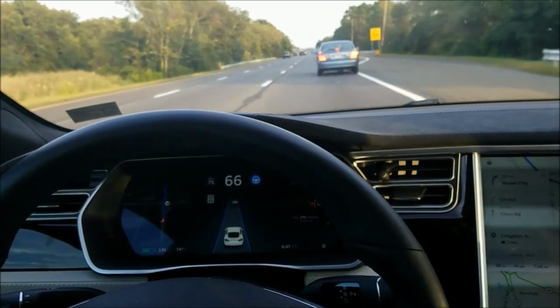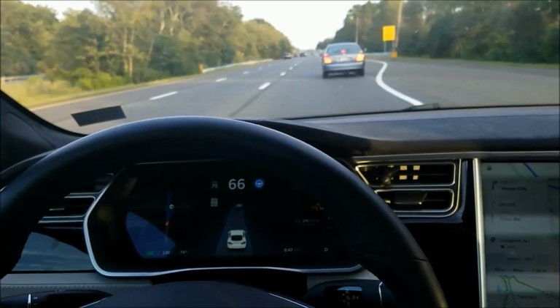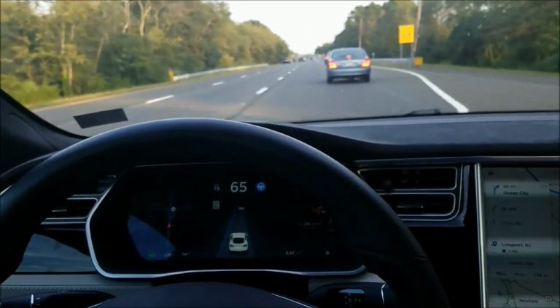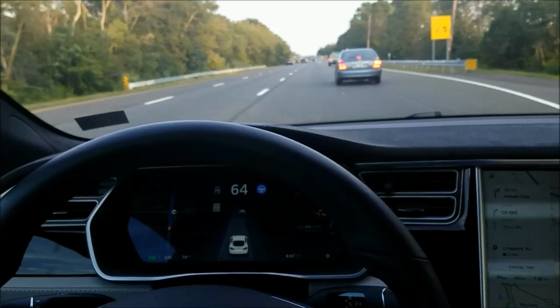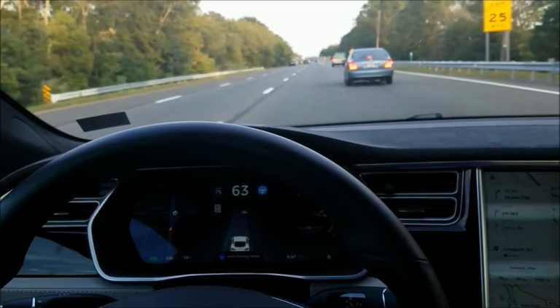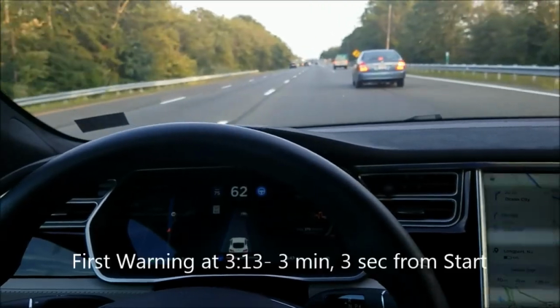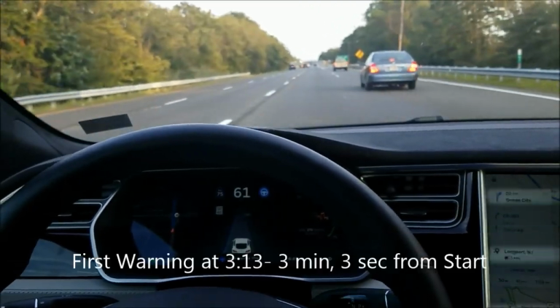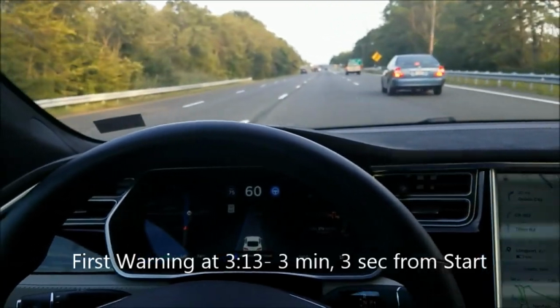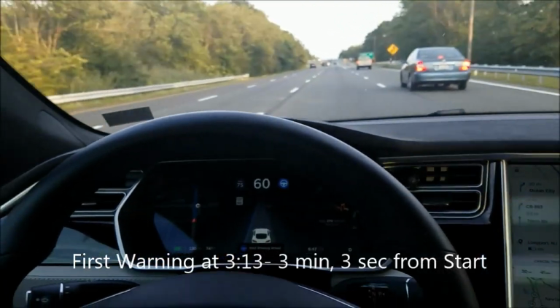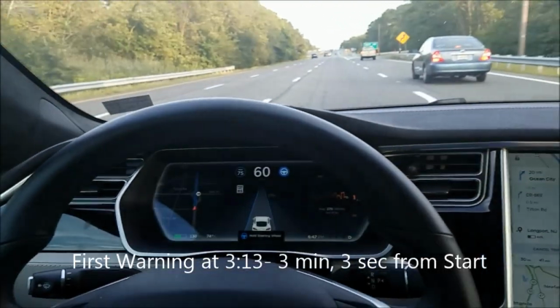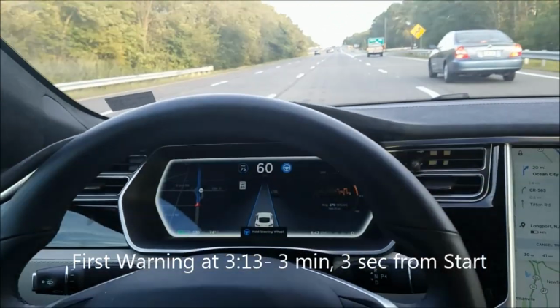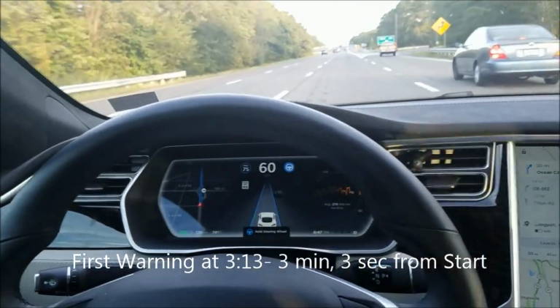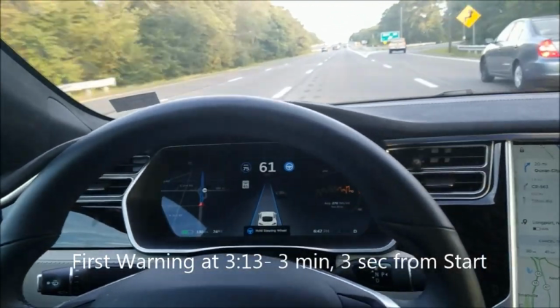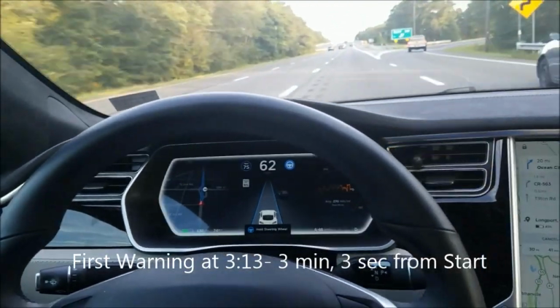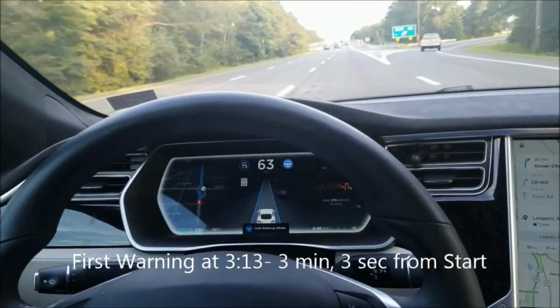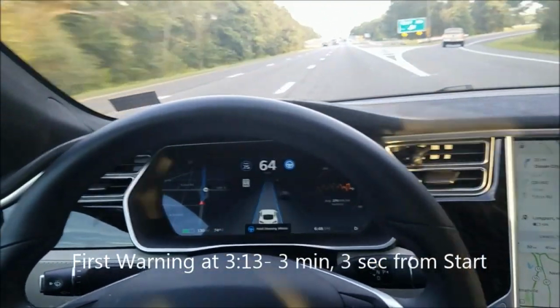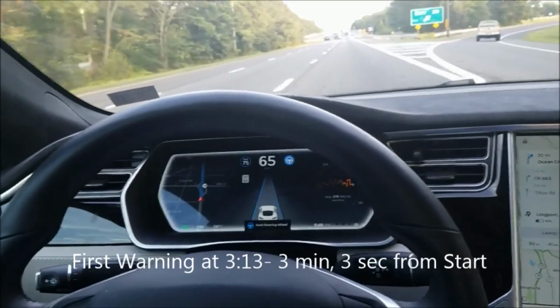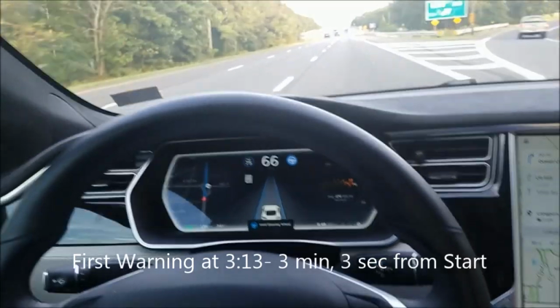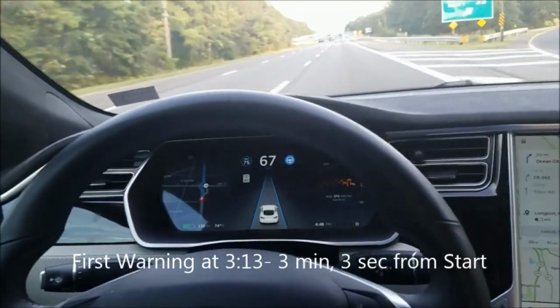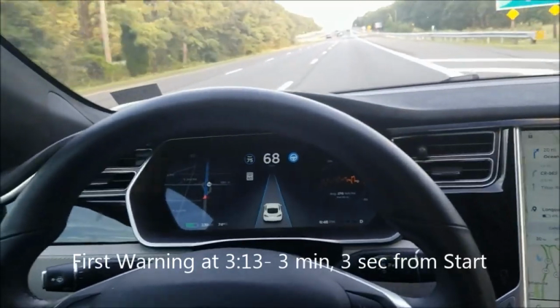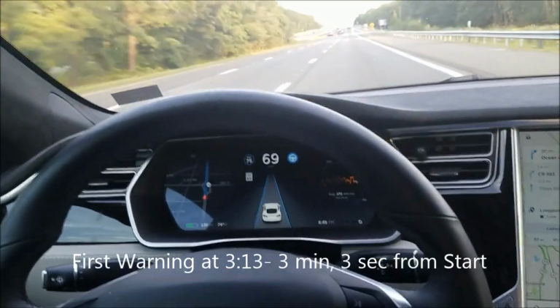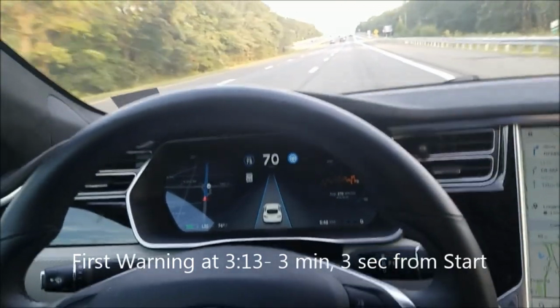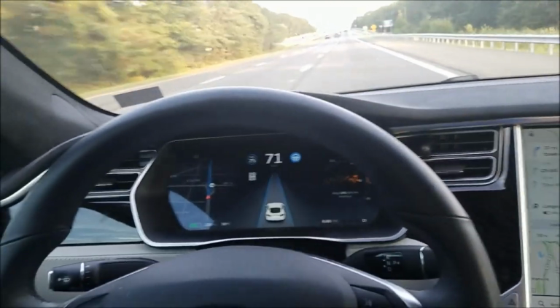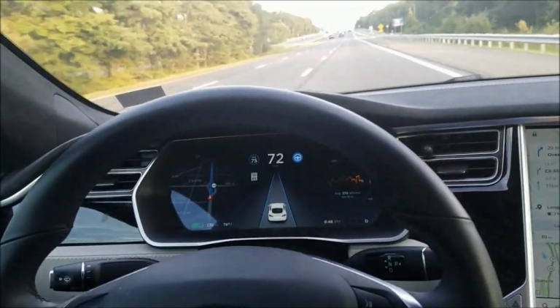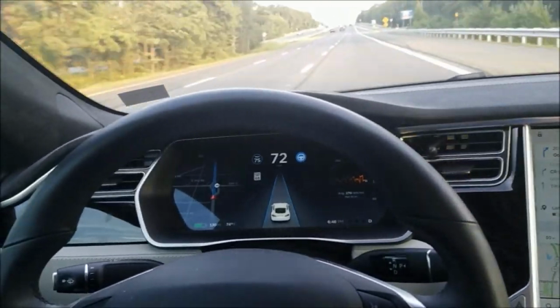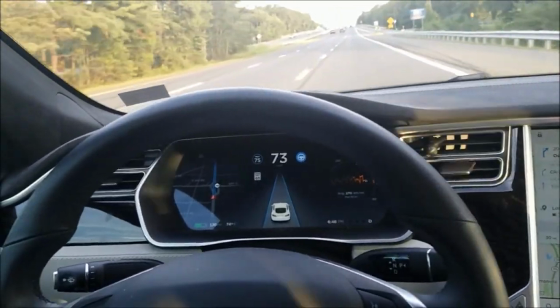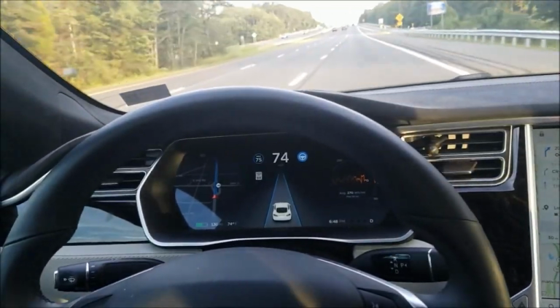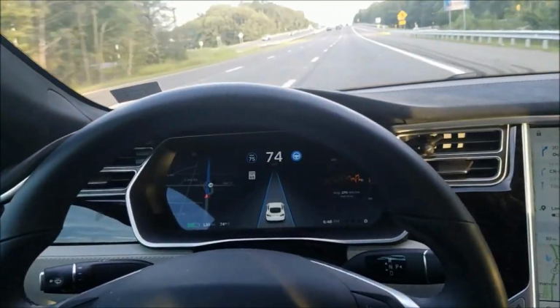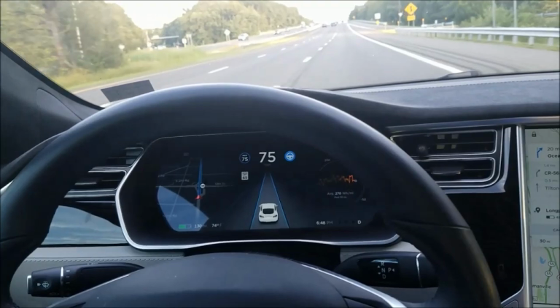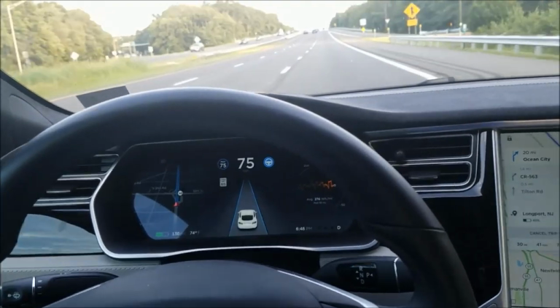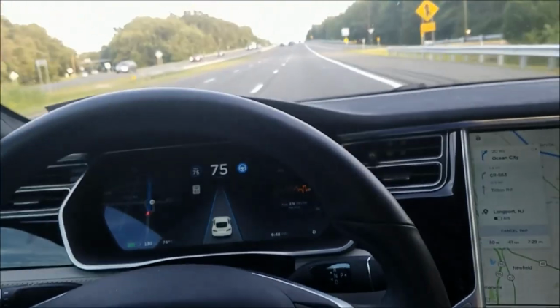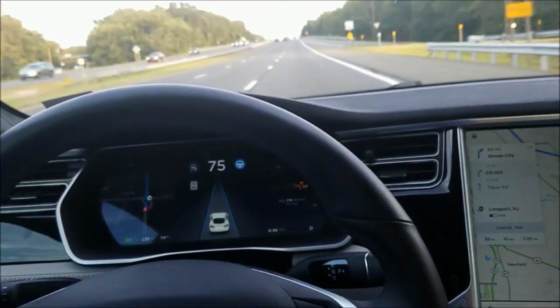There it is! It occurred right near an exit, so I don't know whether that caused it or not. That was right around three minutes.